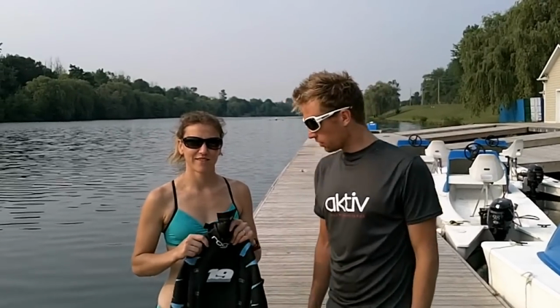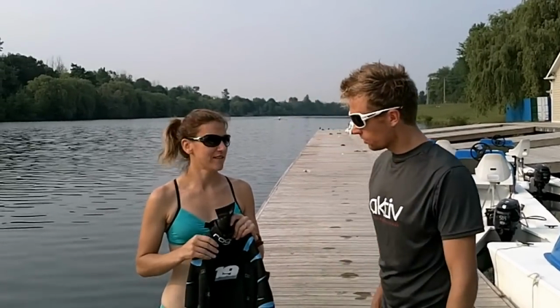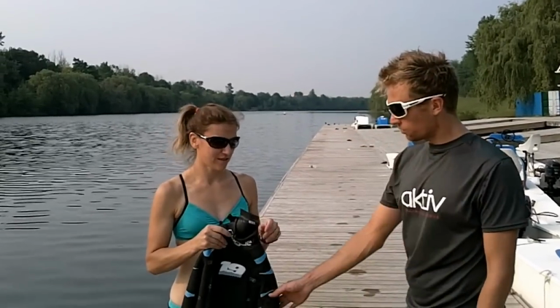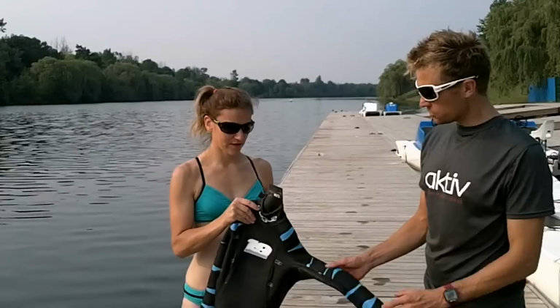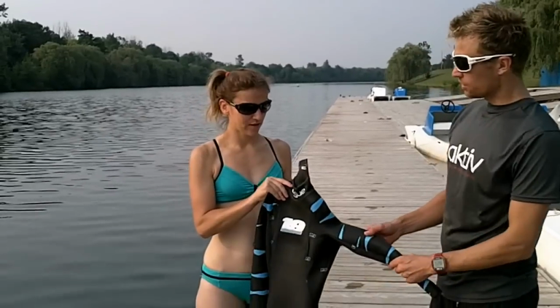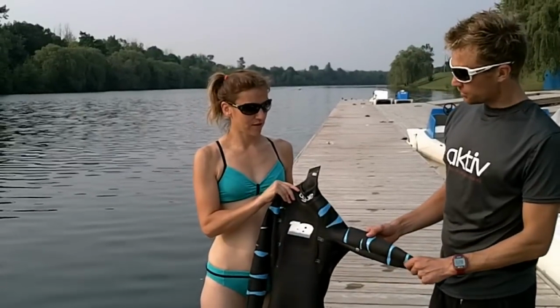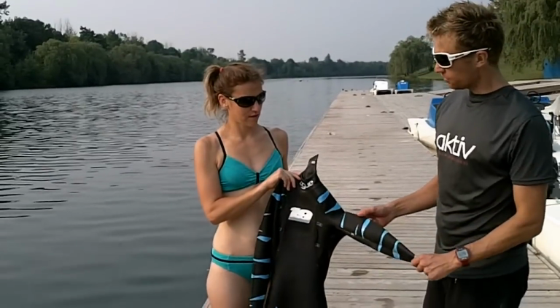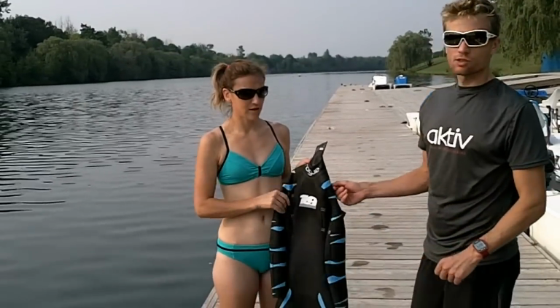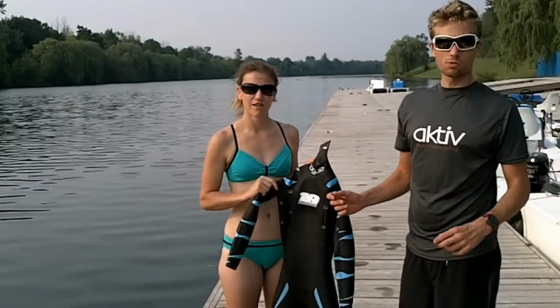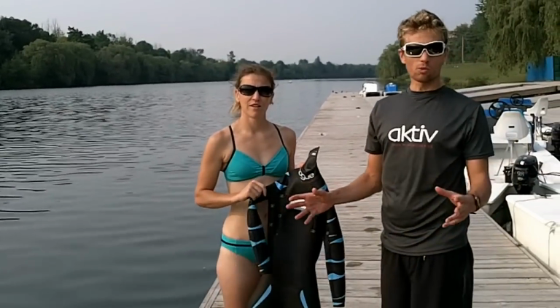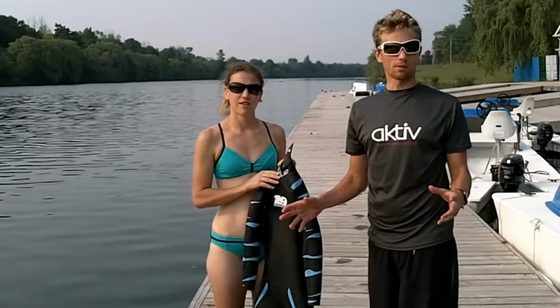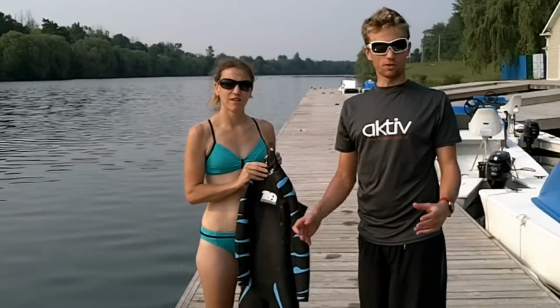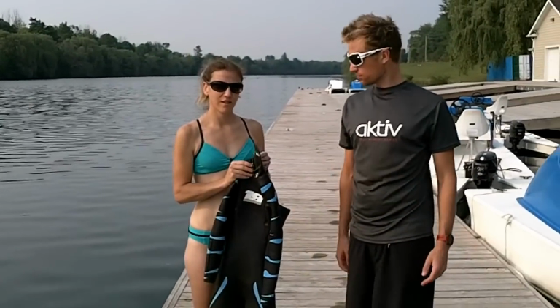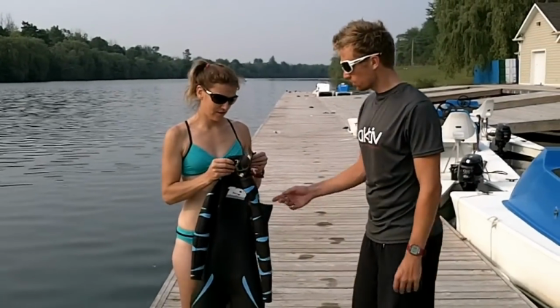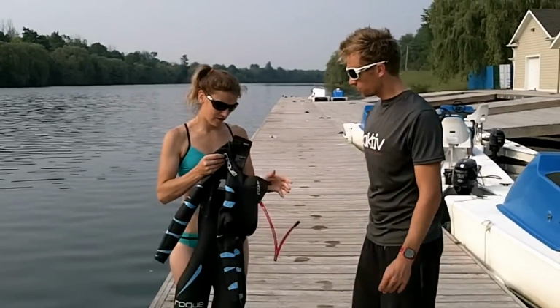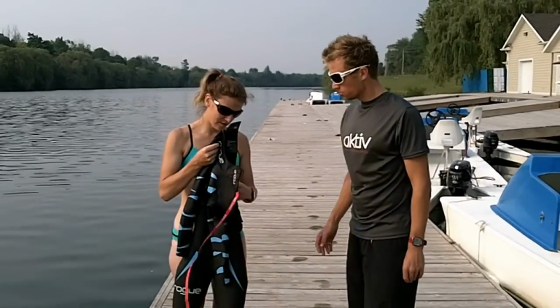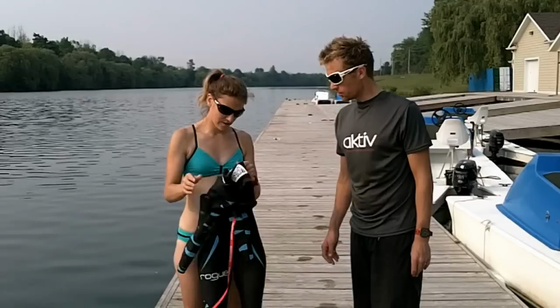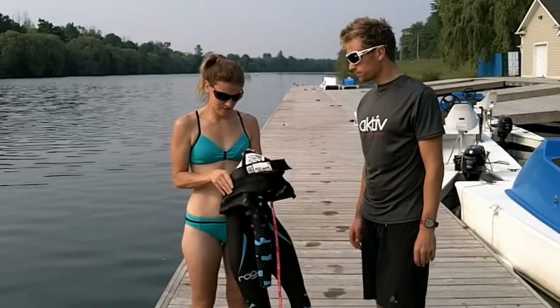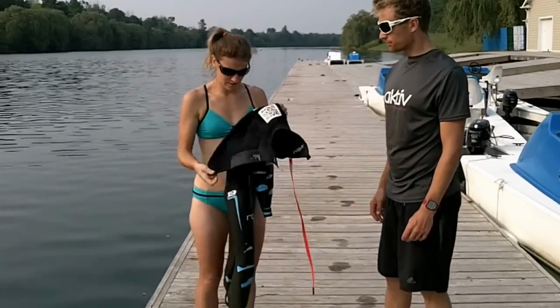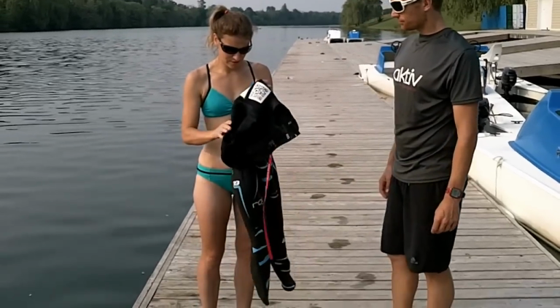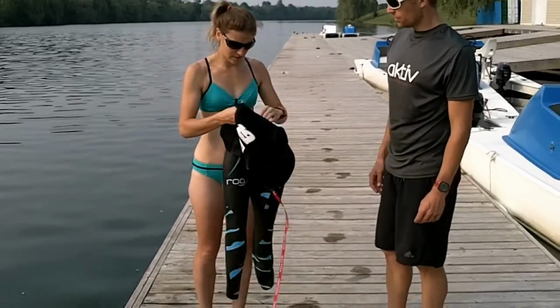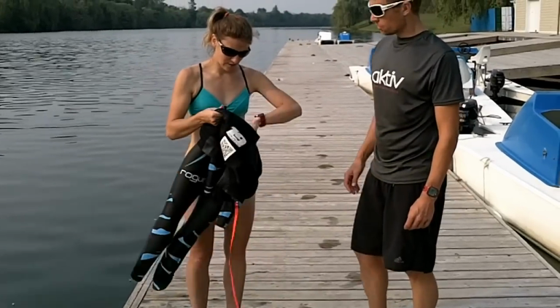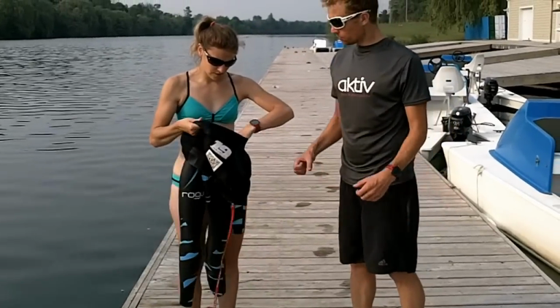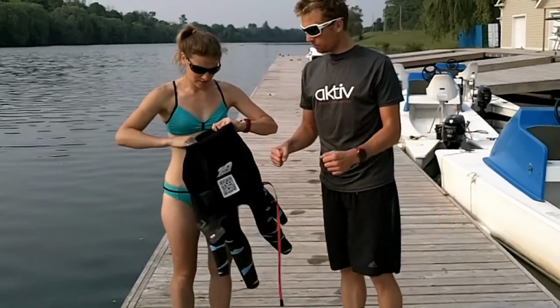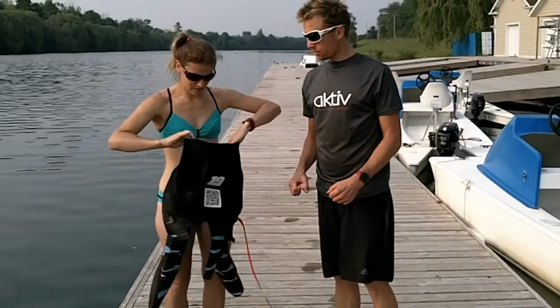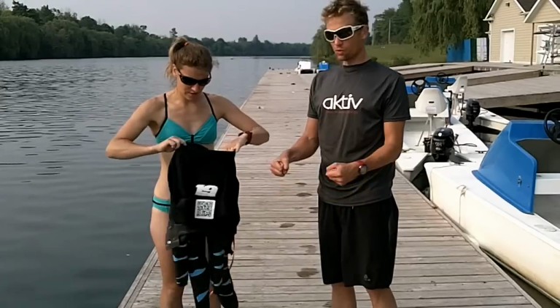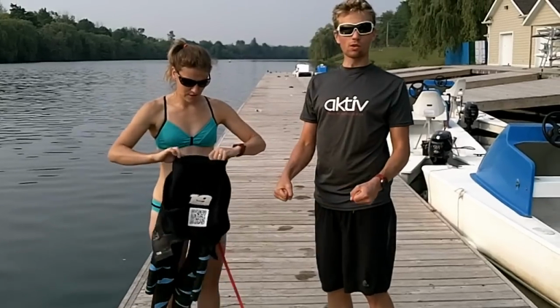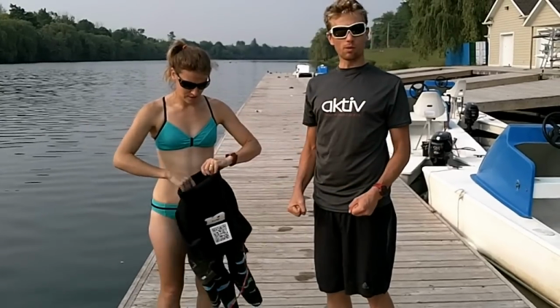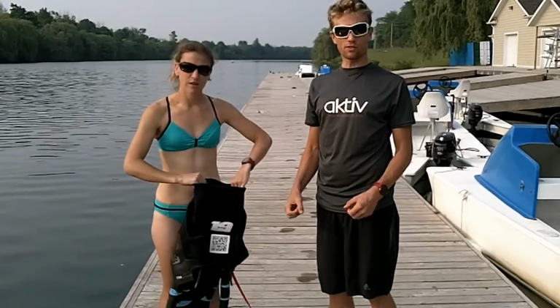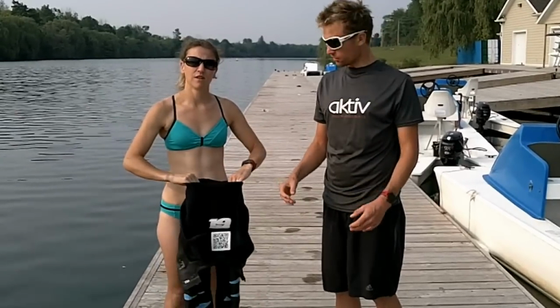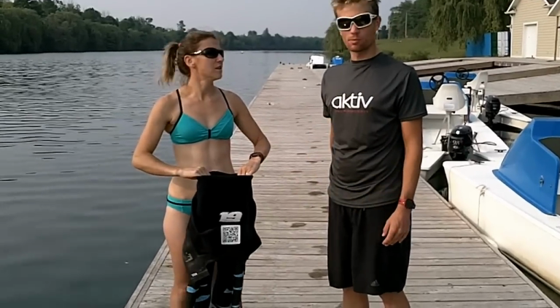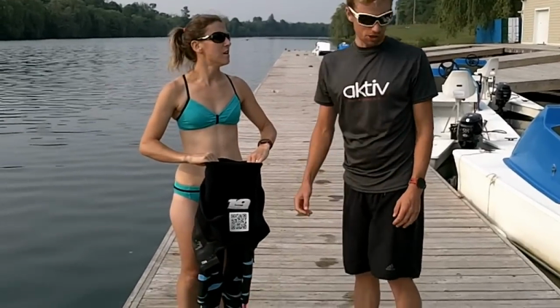When you start with your wetsuit, the first thing you want to do is peel it open like a pair of jeans. So I'll let Barb peel that open. Peel open the upper body so now you can hold the lower body of the suit like a pair of jeans.